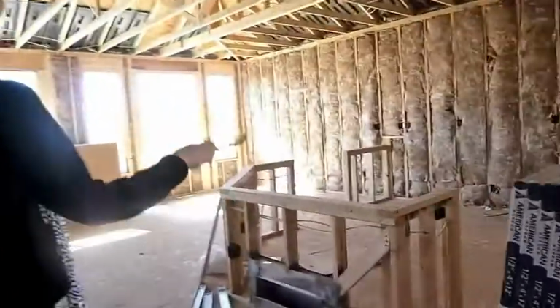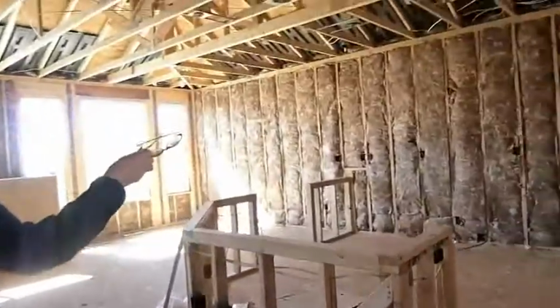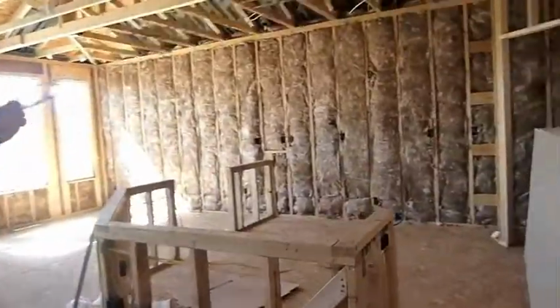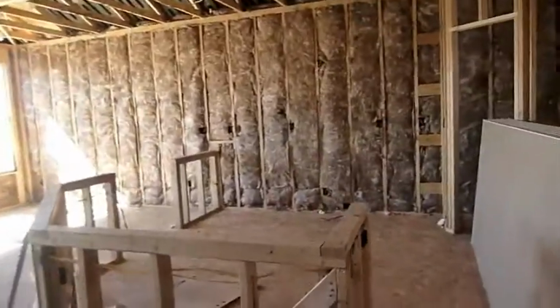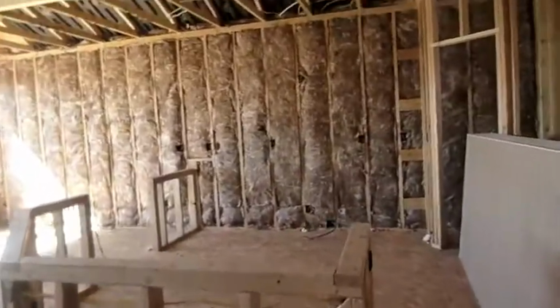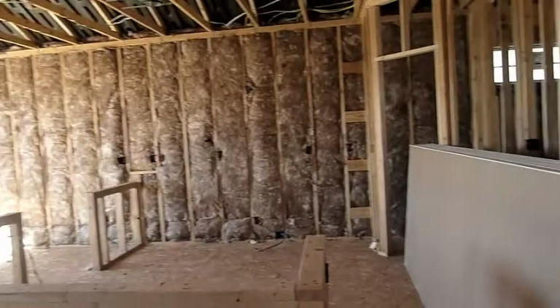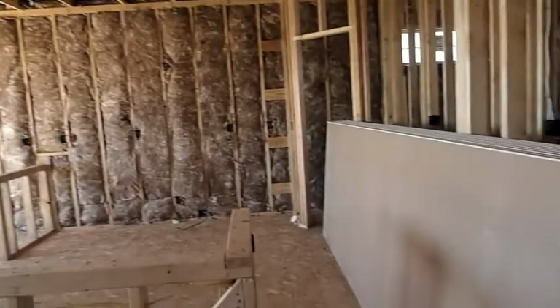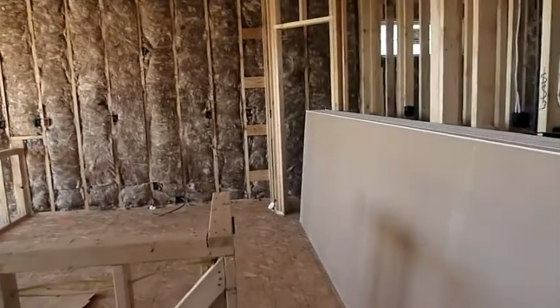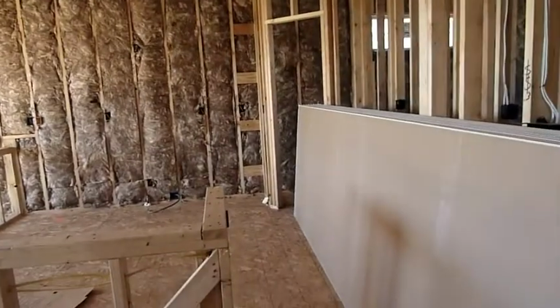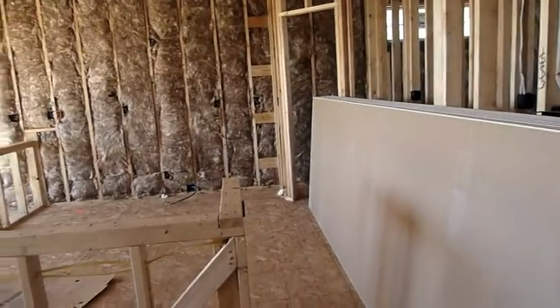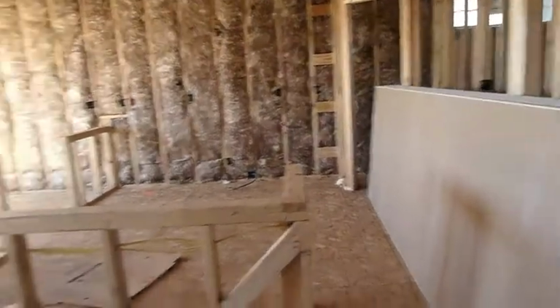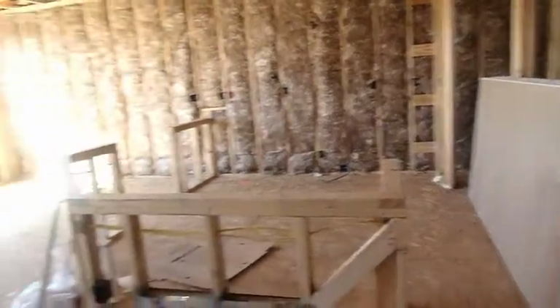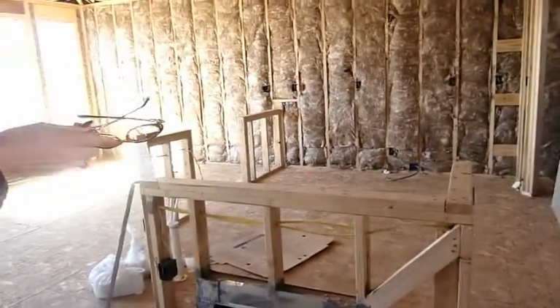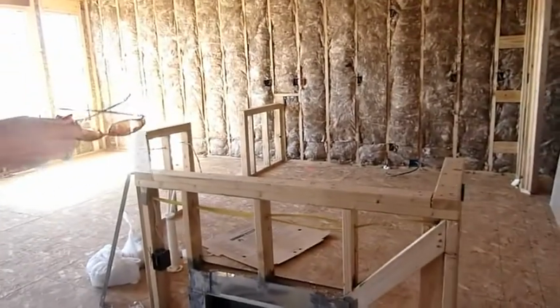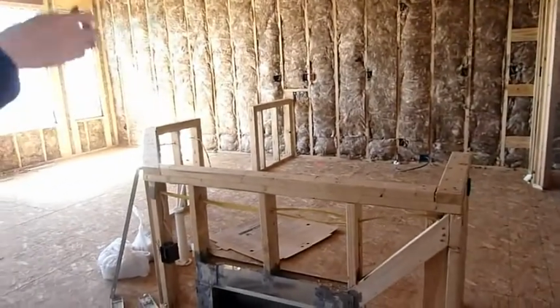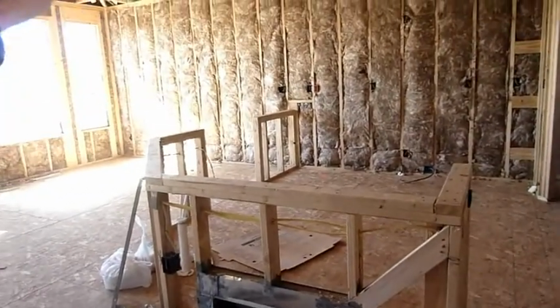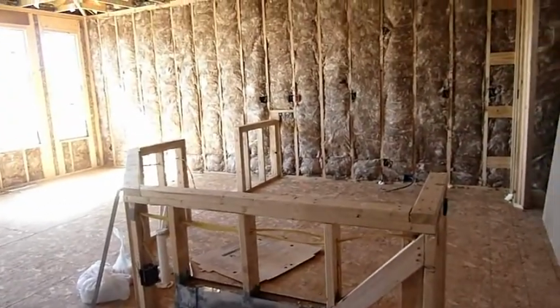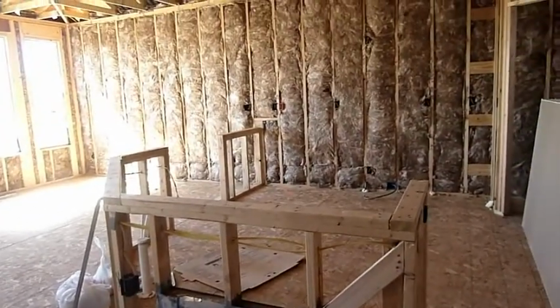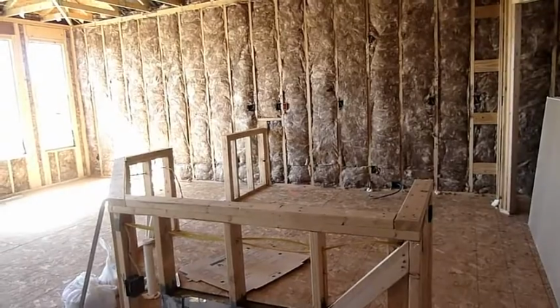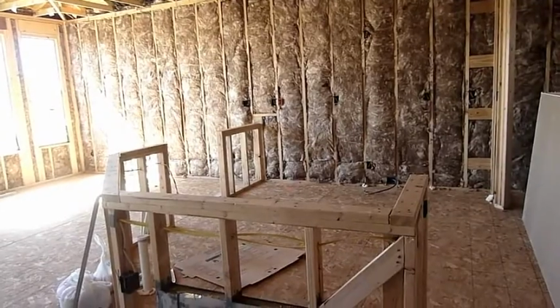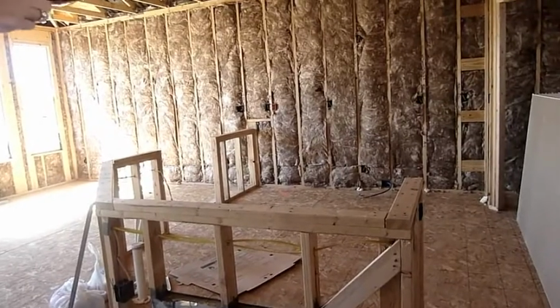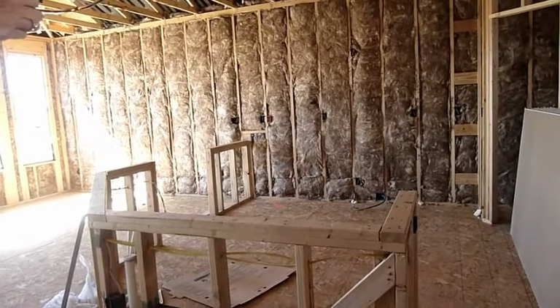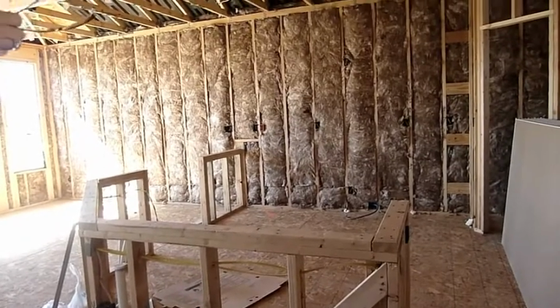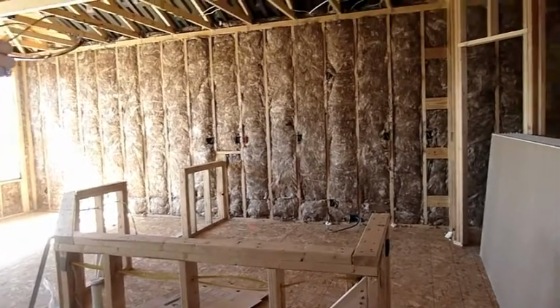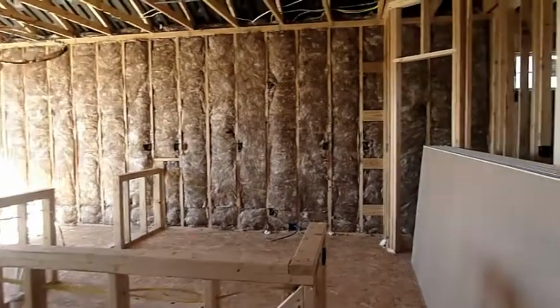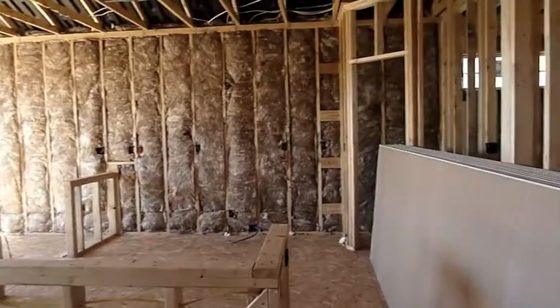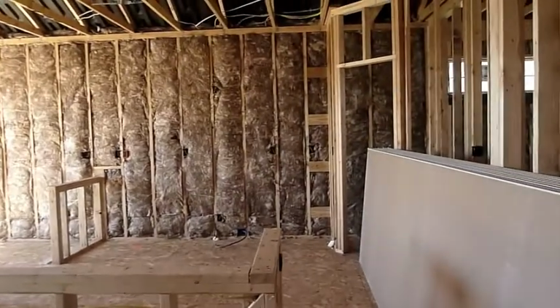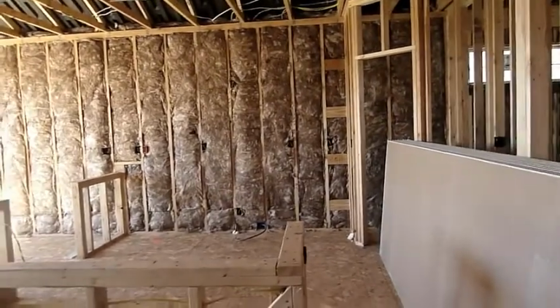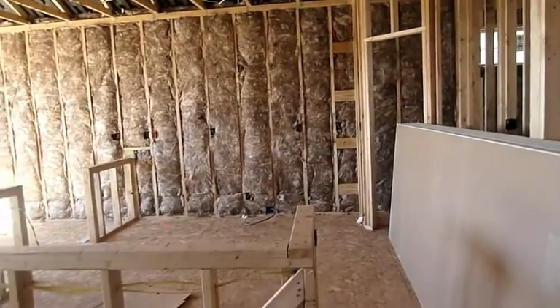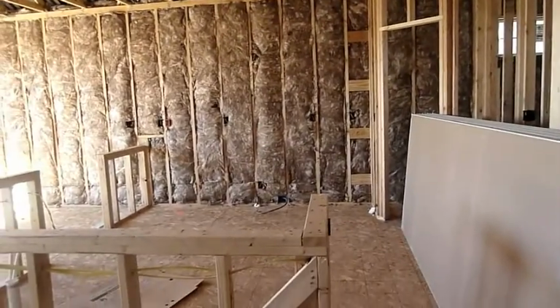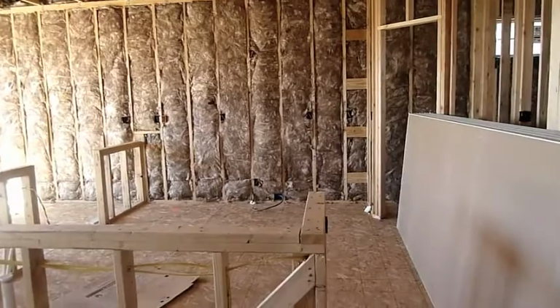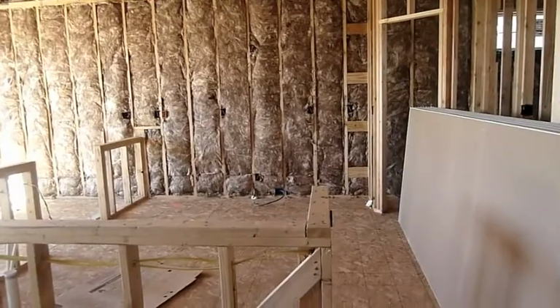We did the optional kitchen layout, which means the kitchen is at an angle. Corner pantry. We have the gas lines in the room.